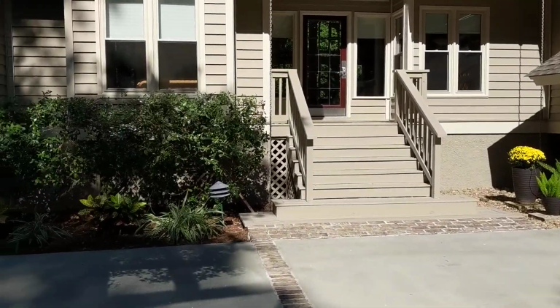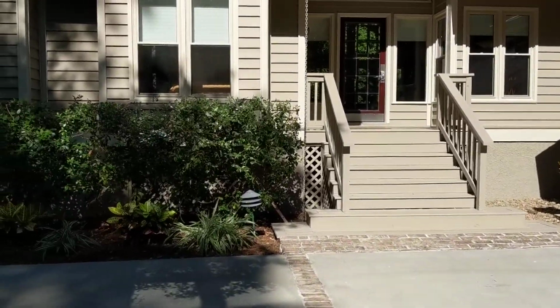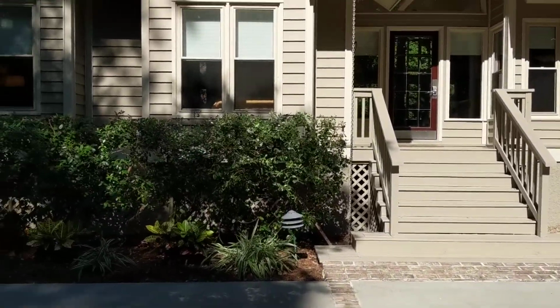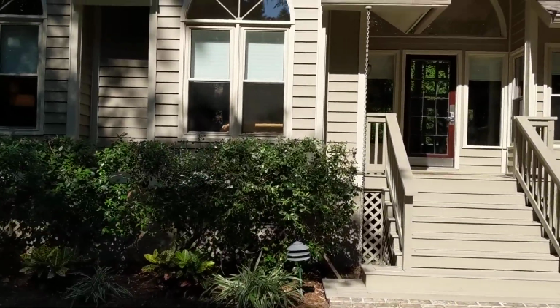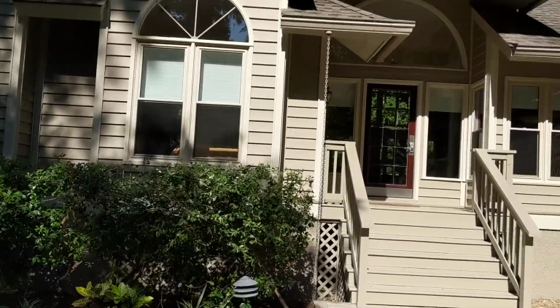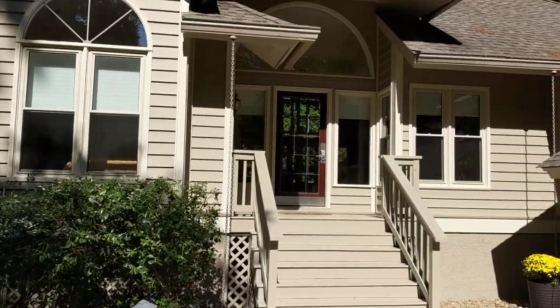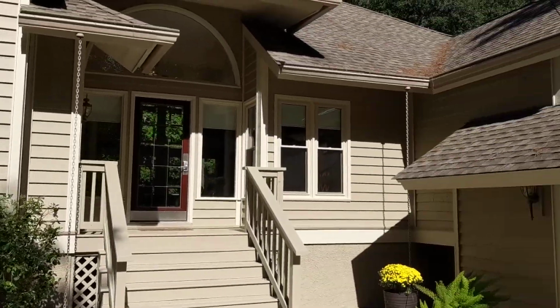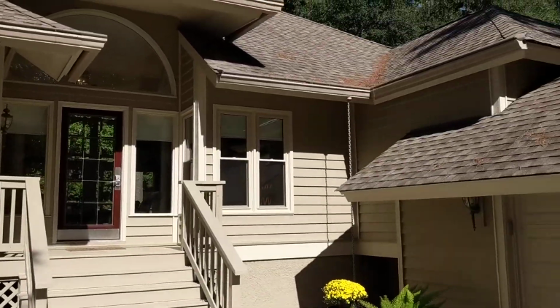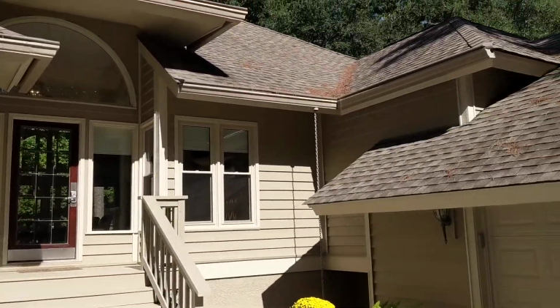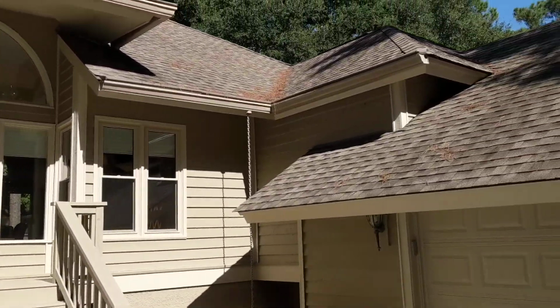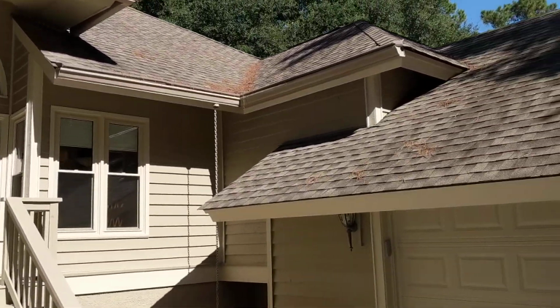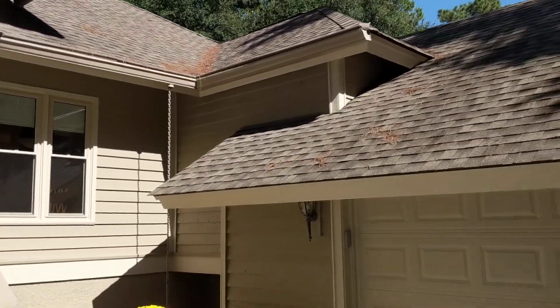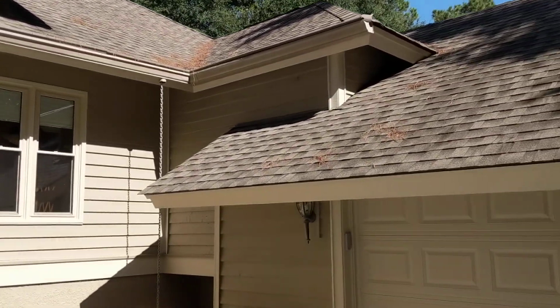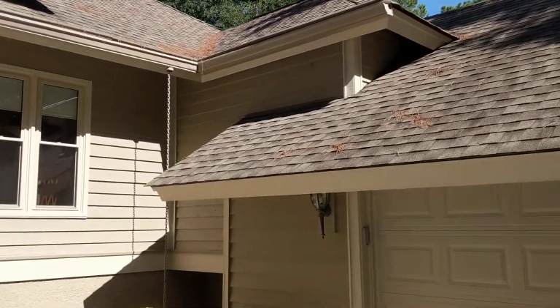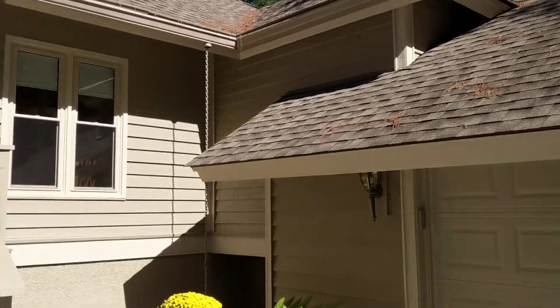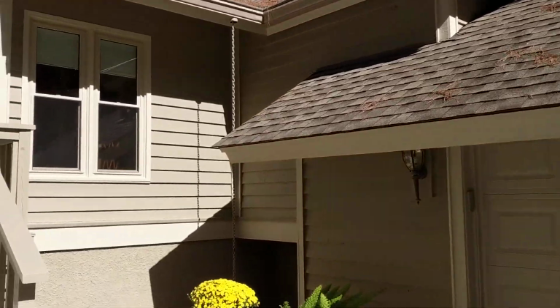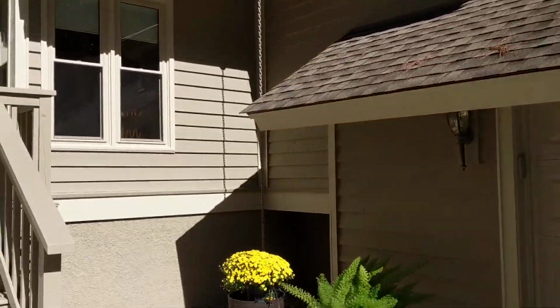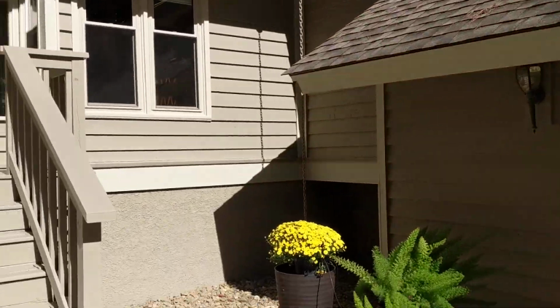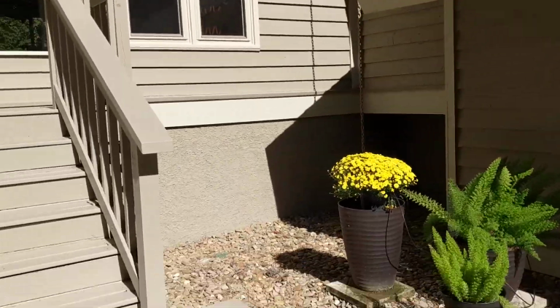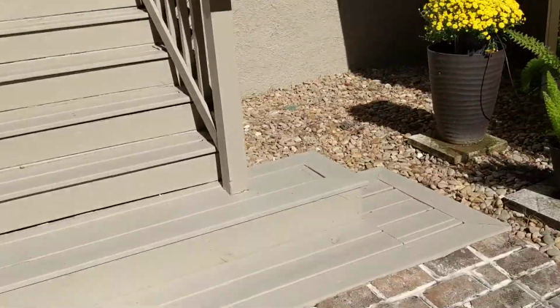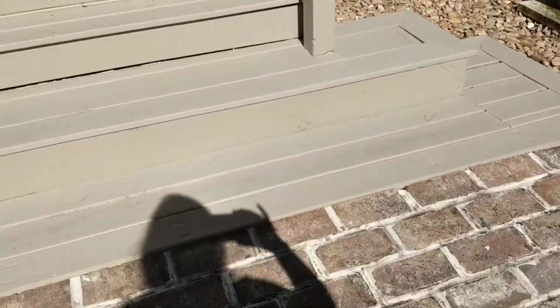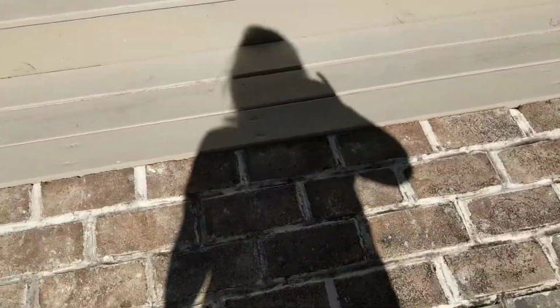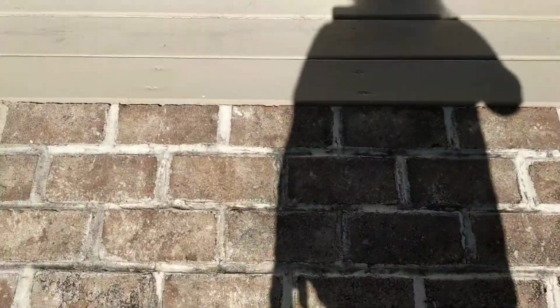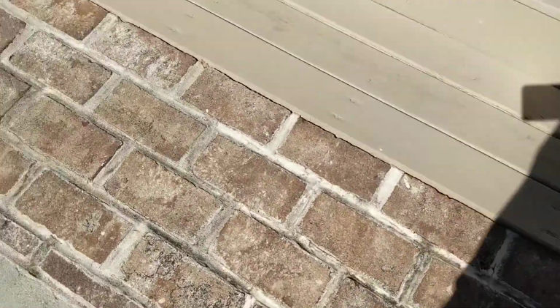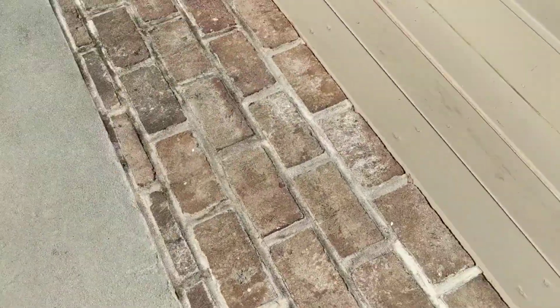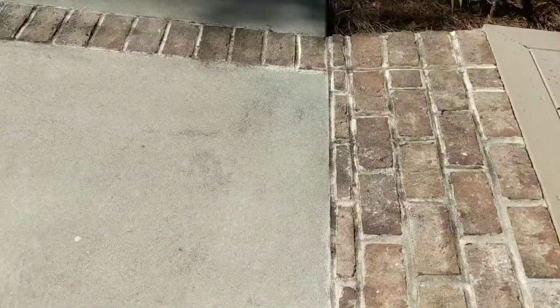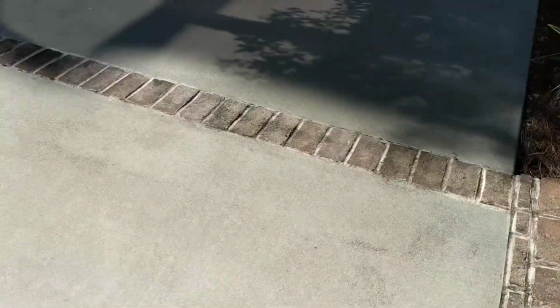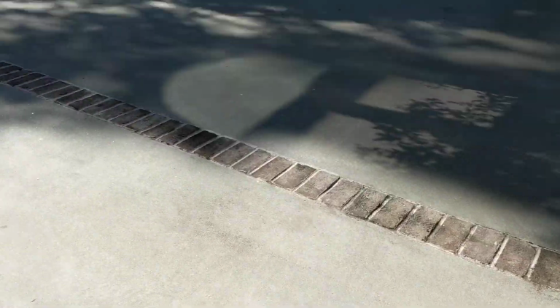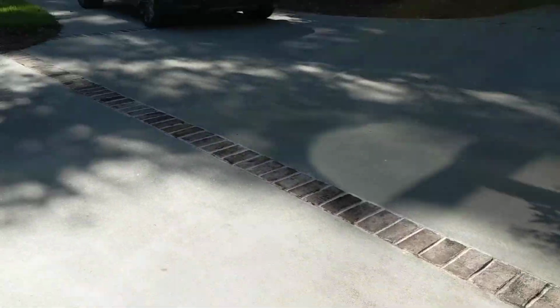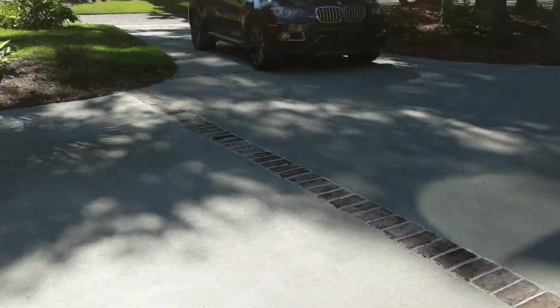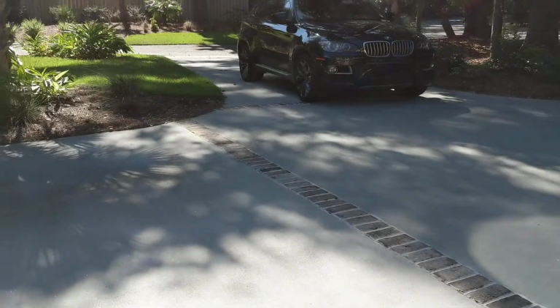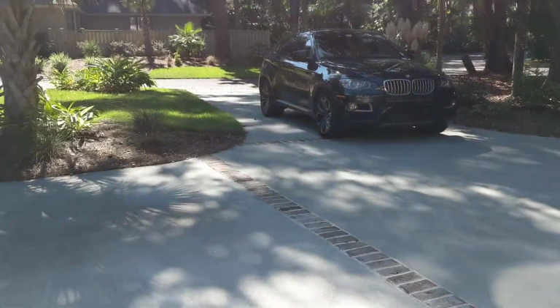They've done a nice job on the outside. The roof looks to be newer. I like the little brick touches that they put in throughout the driveway.